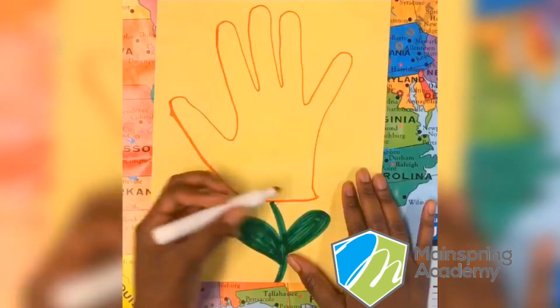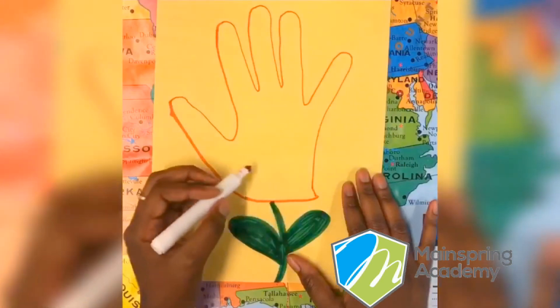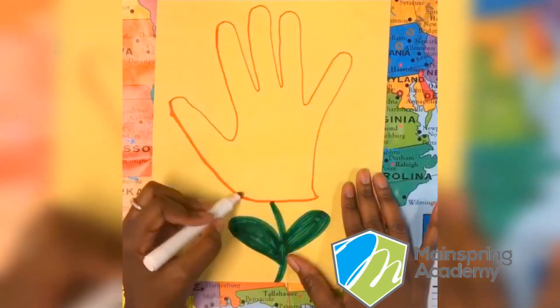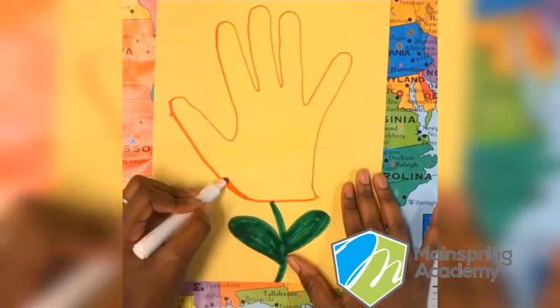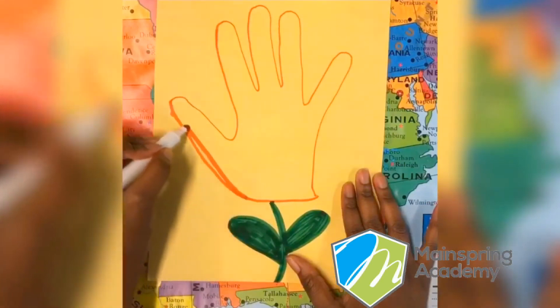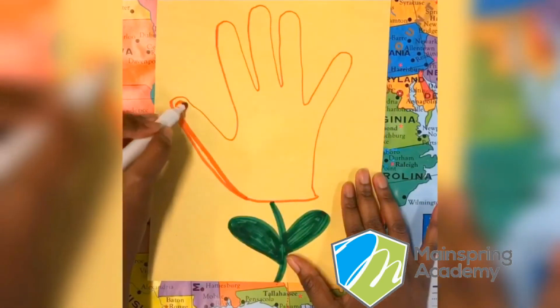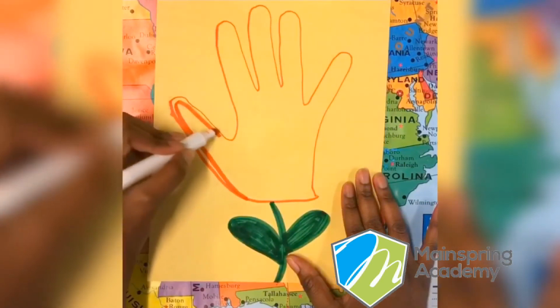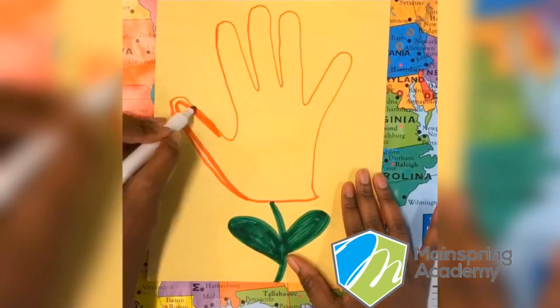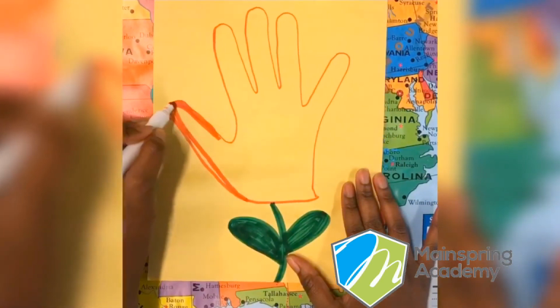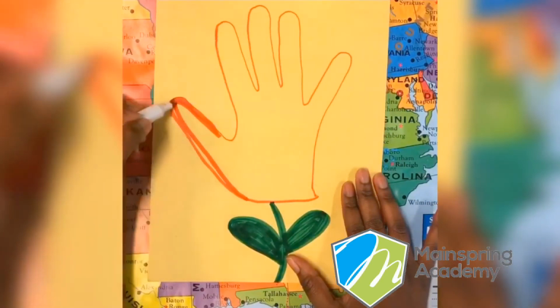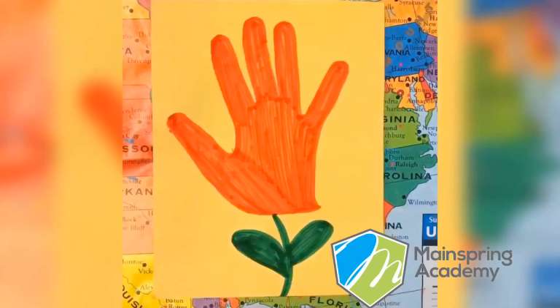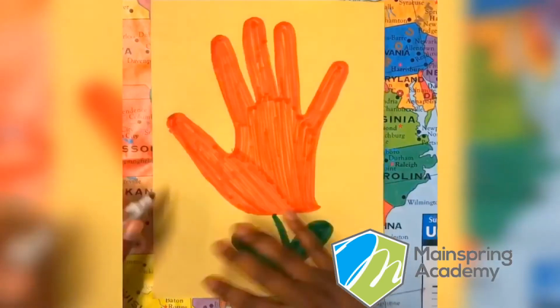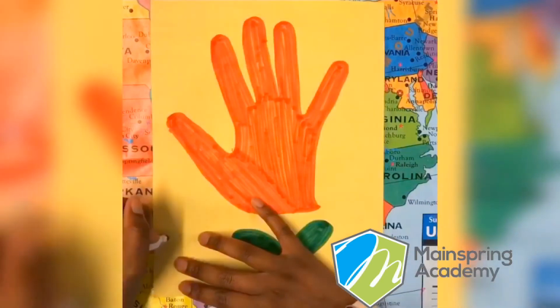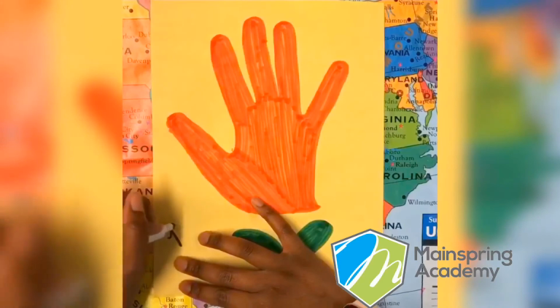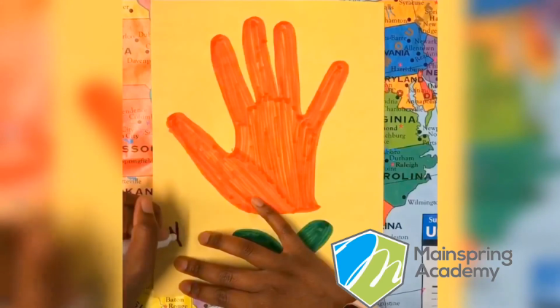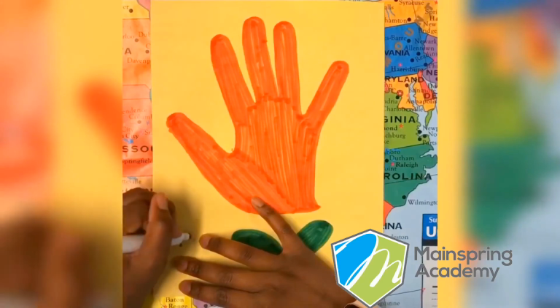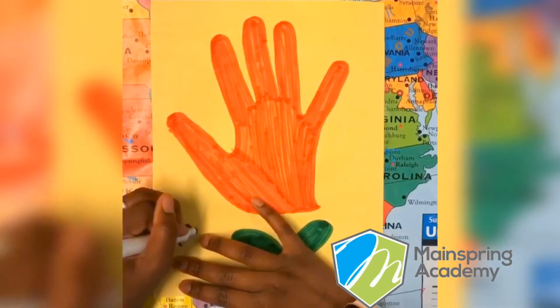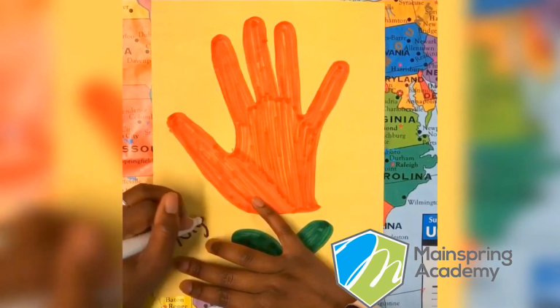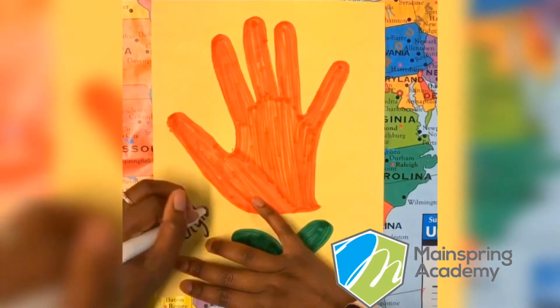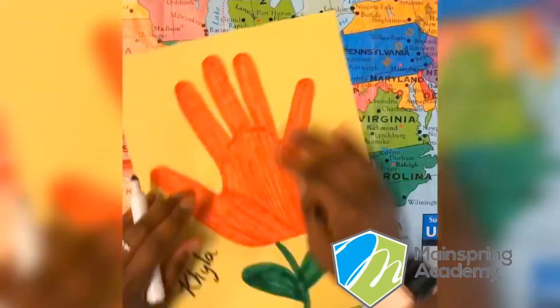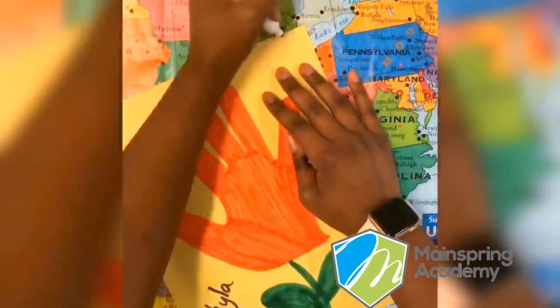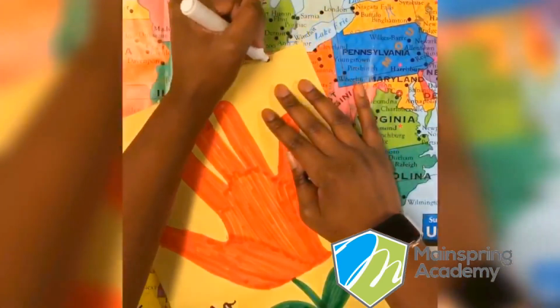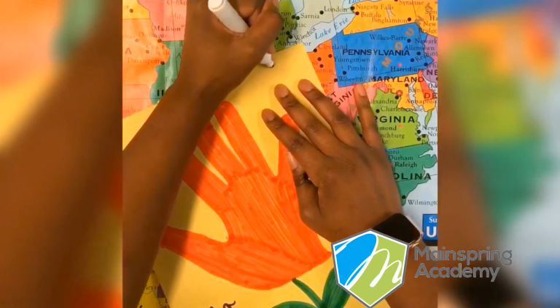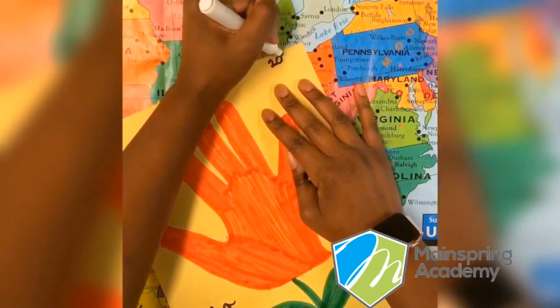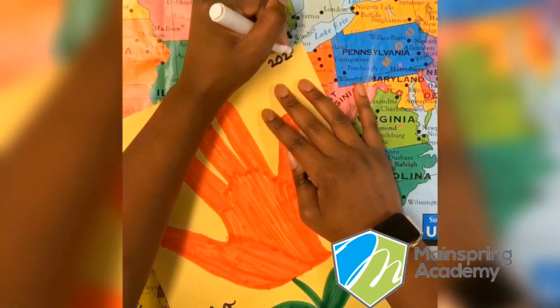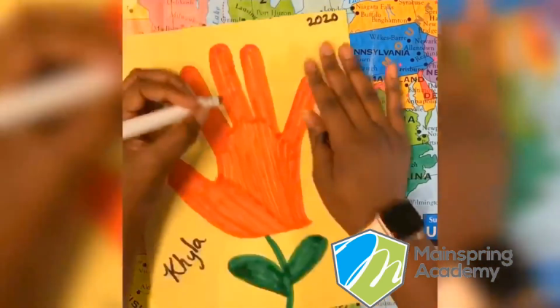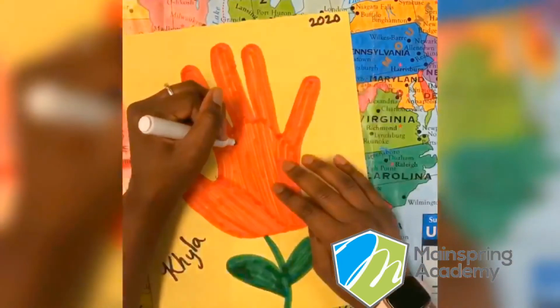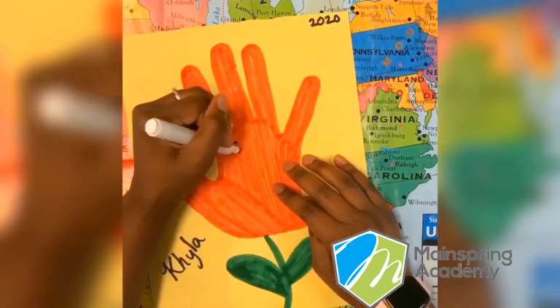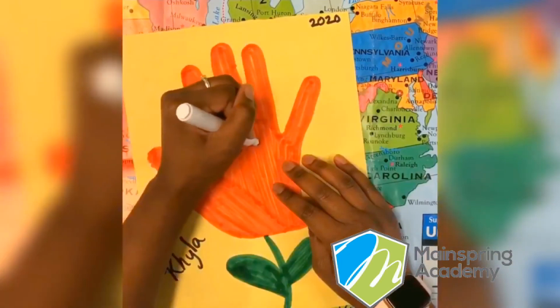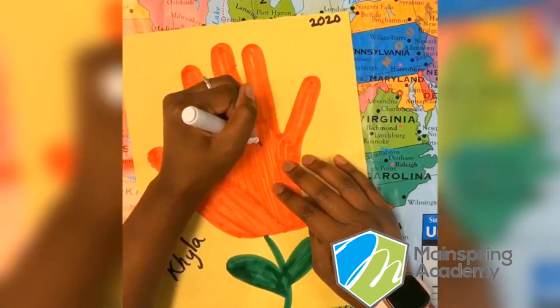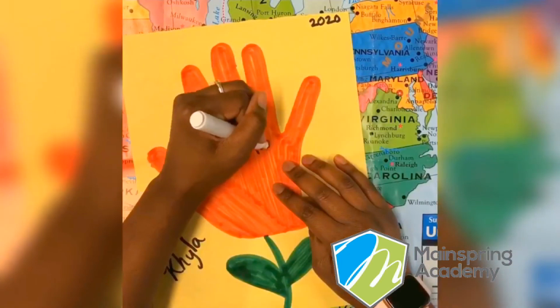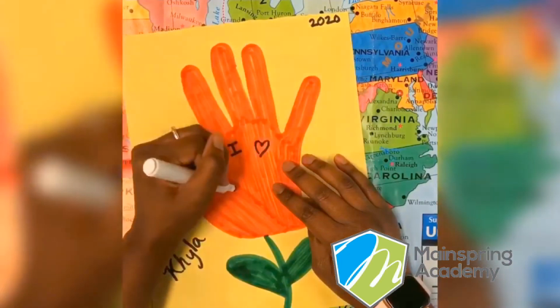Now decorate the inside of your hand however you would like. Lastly, sign your name, date it, and leave mom a cute little message.